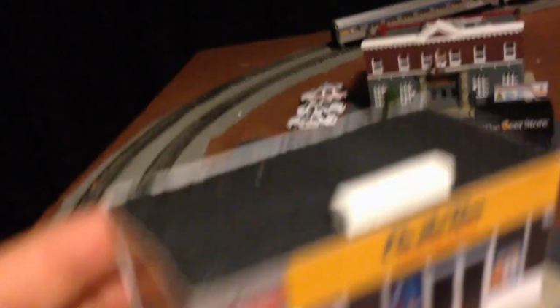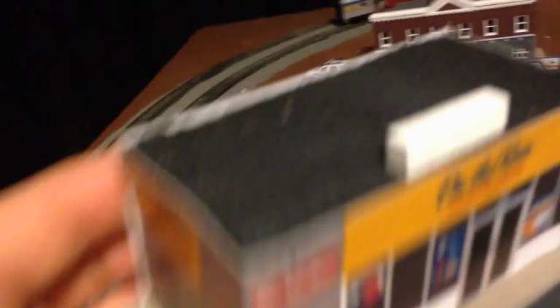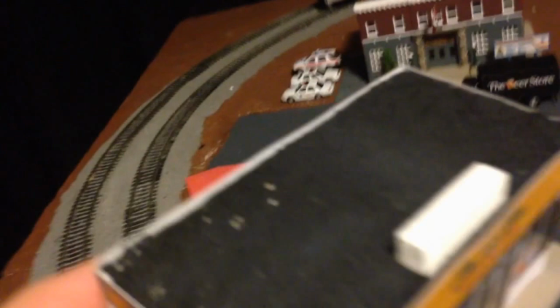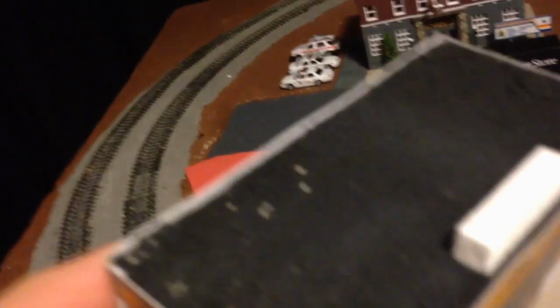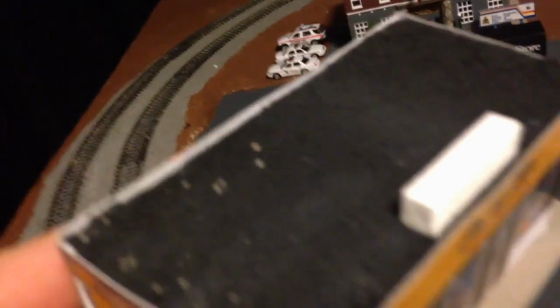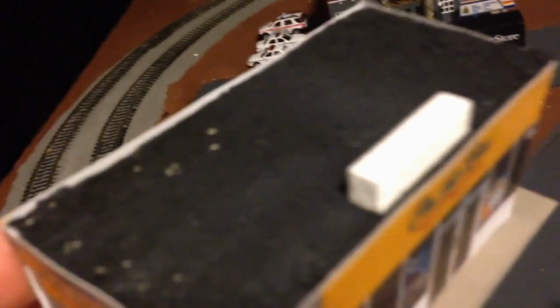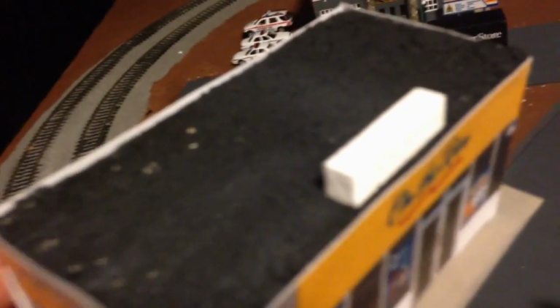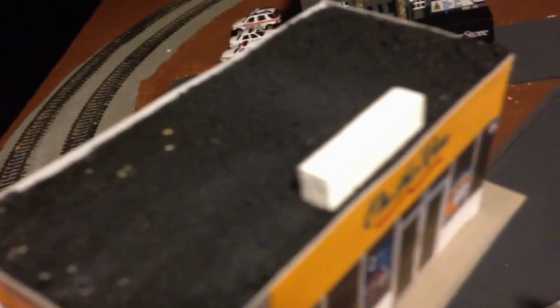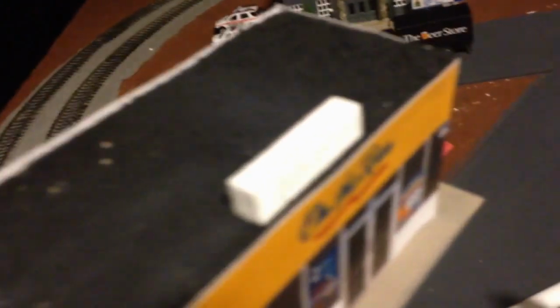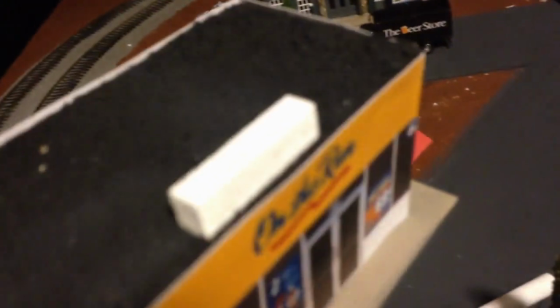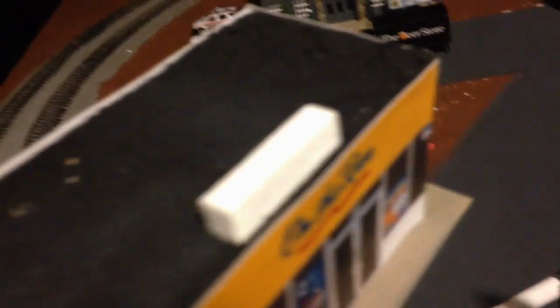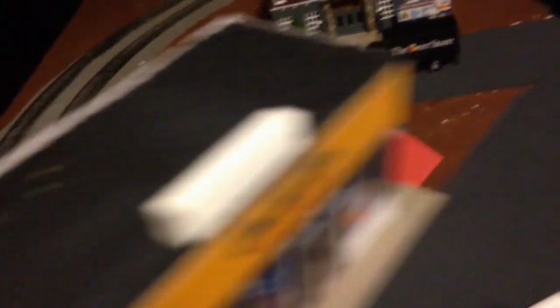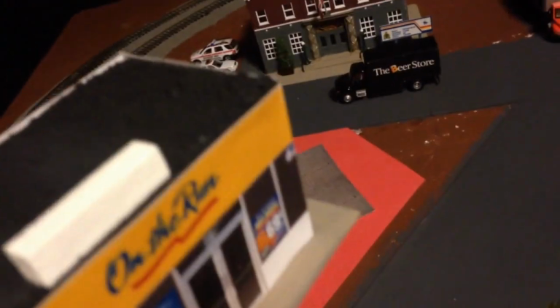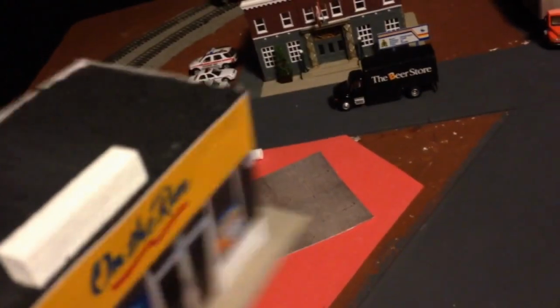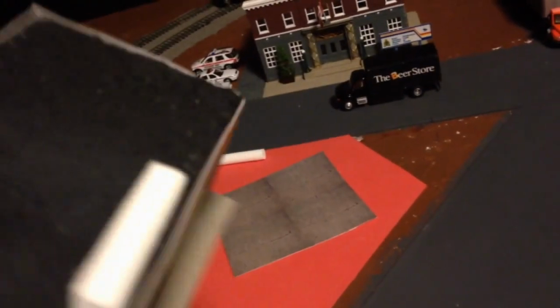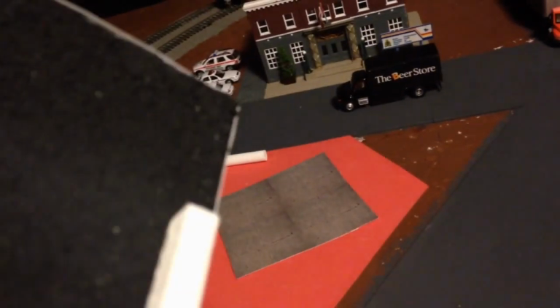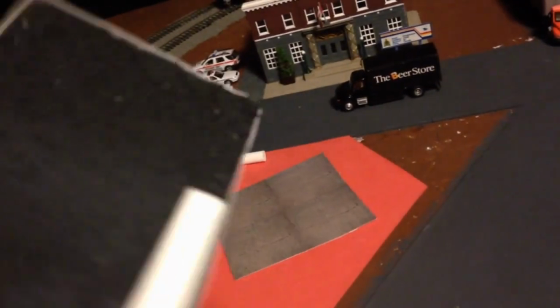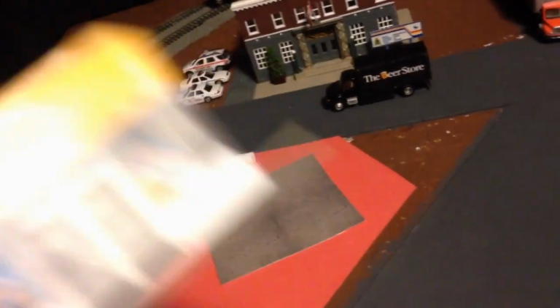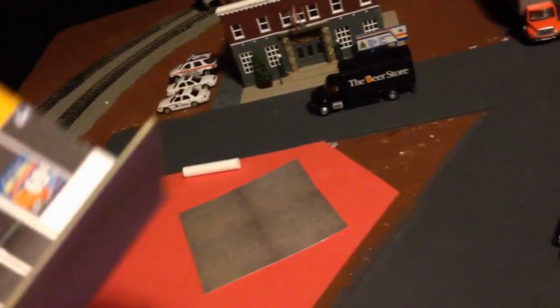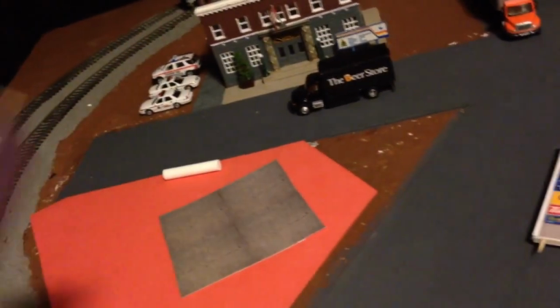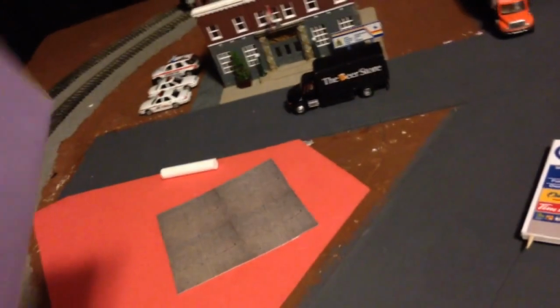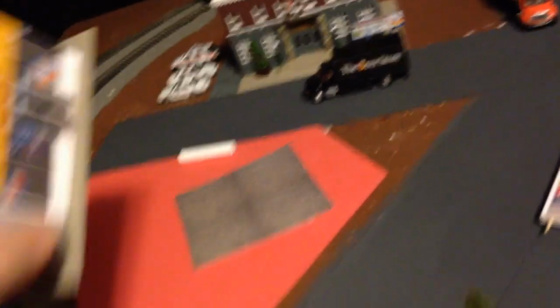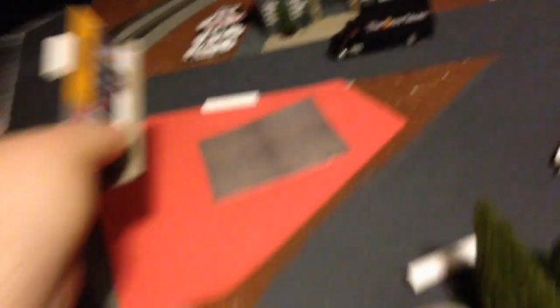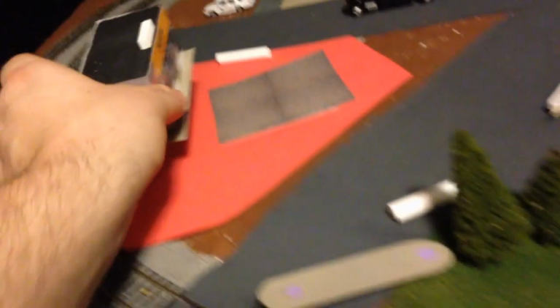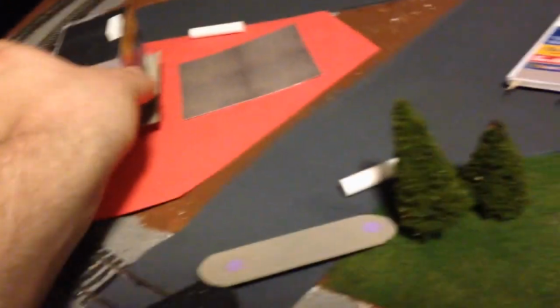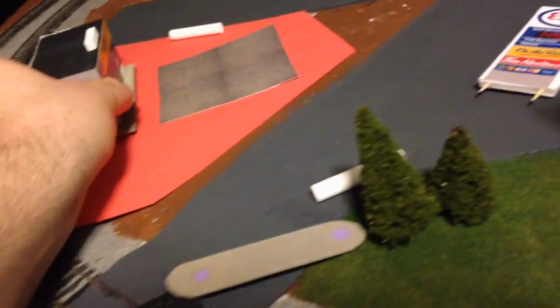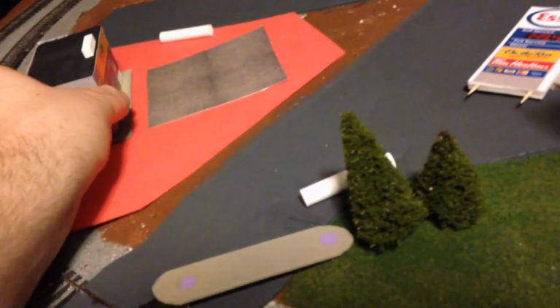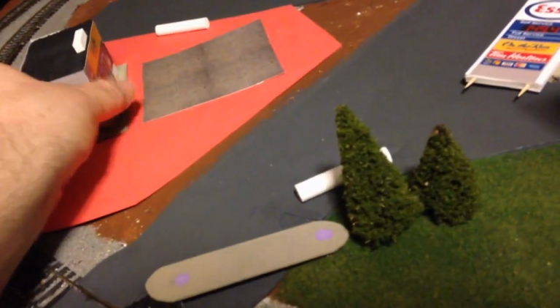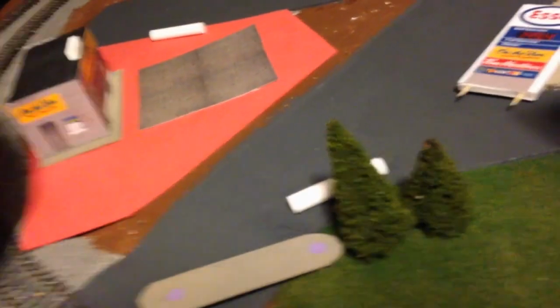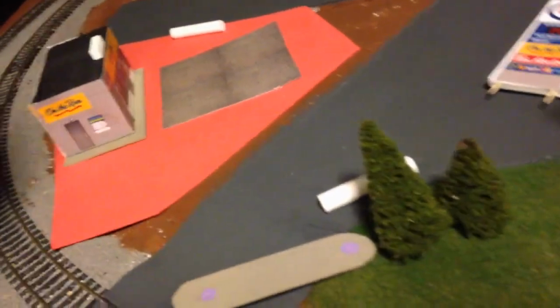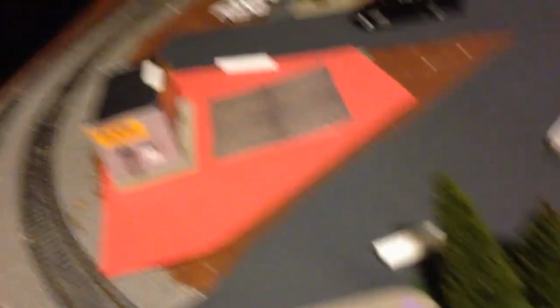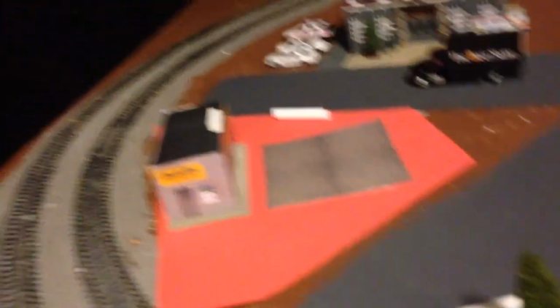This white thing on the top is the support for the canopy. I think it looks okay. If I want to change it, I can always make a new one.